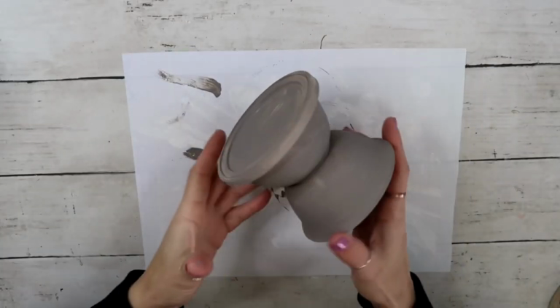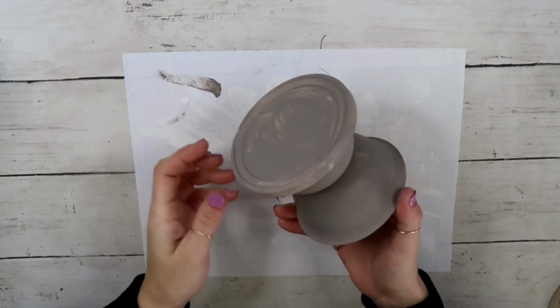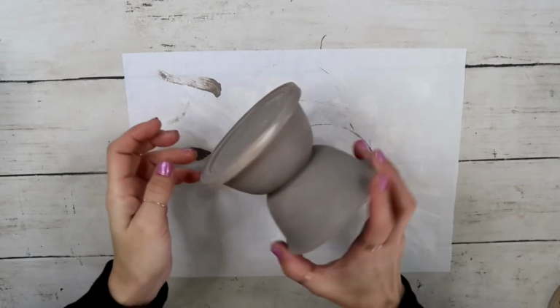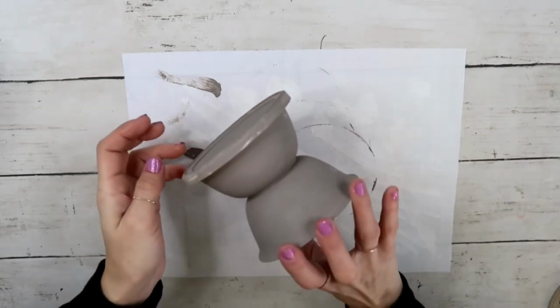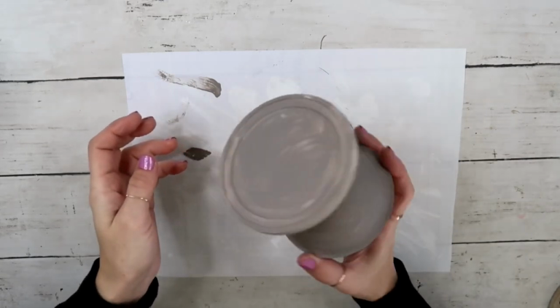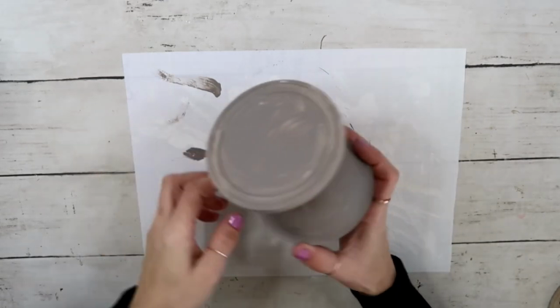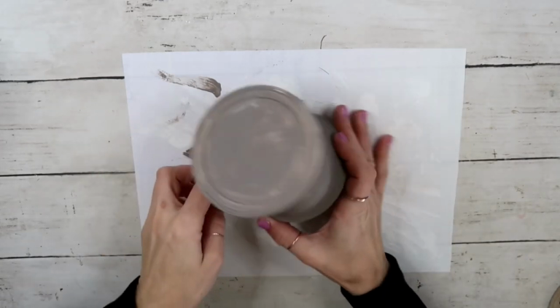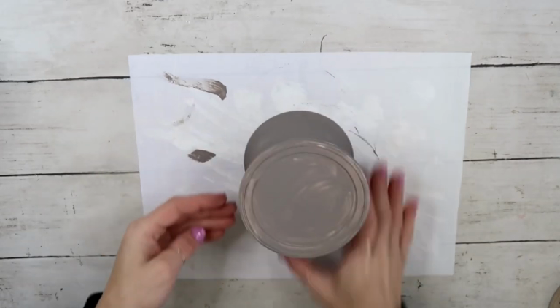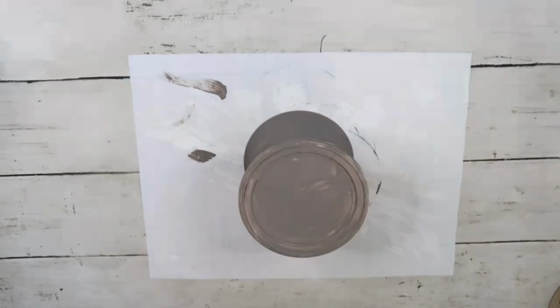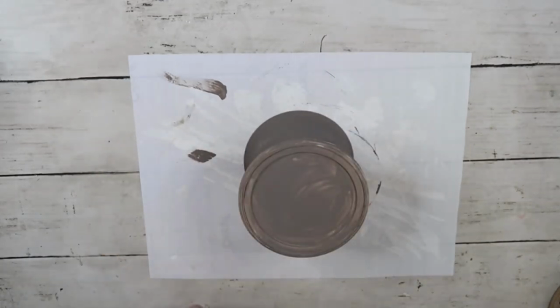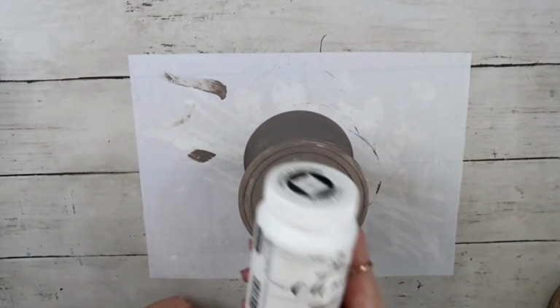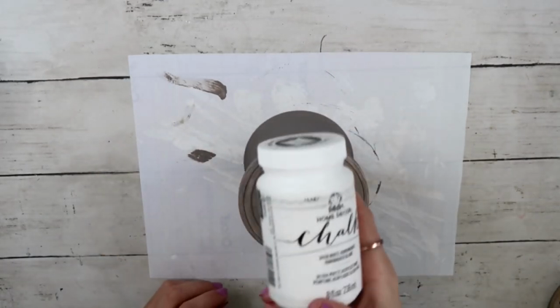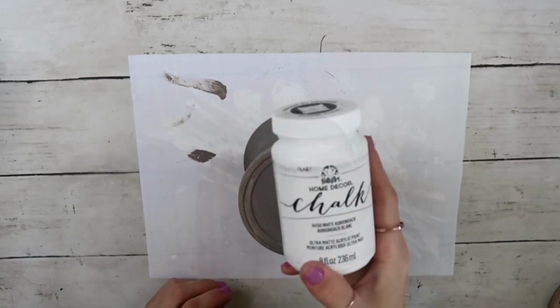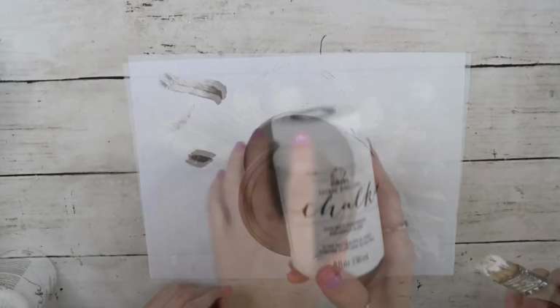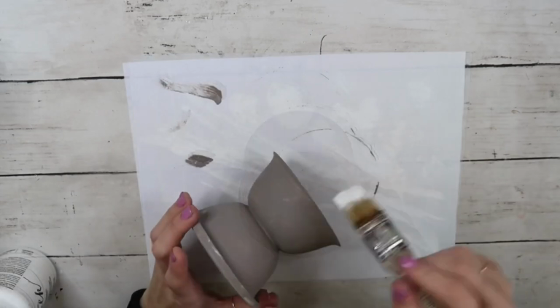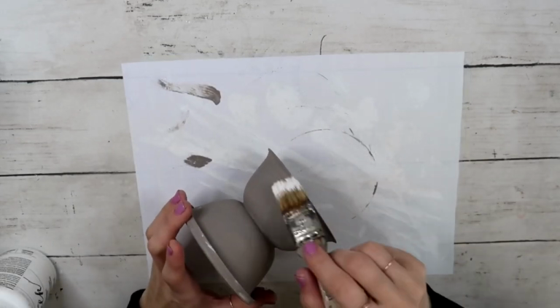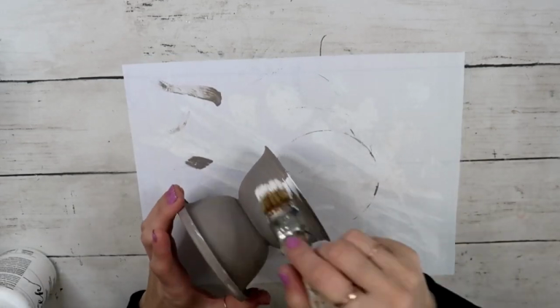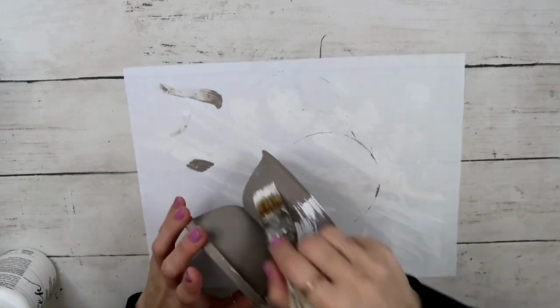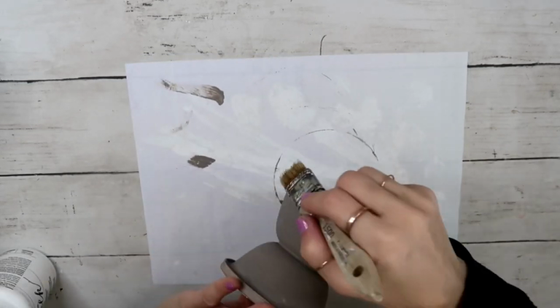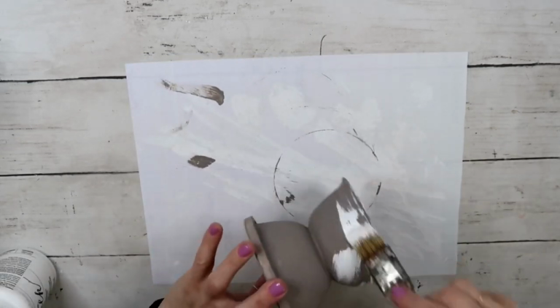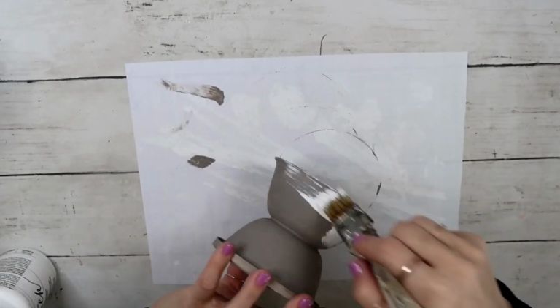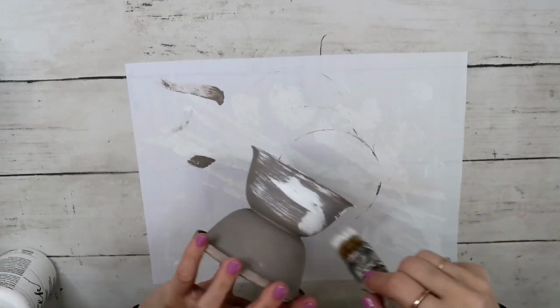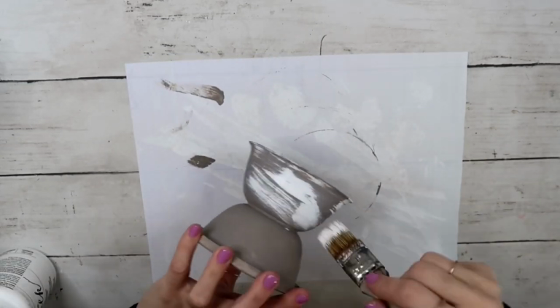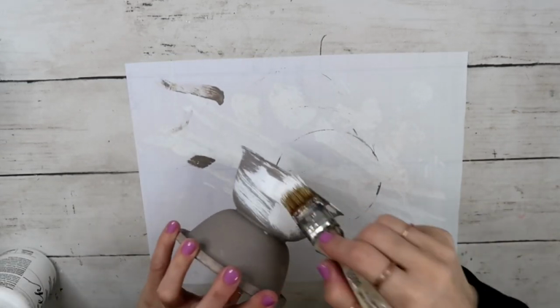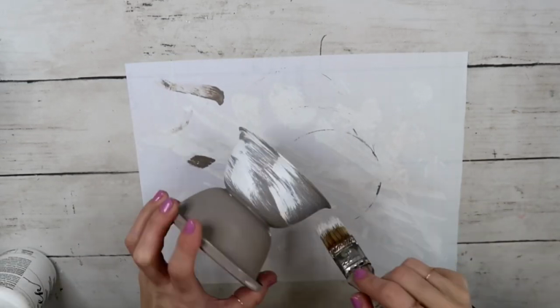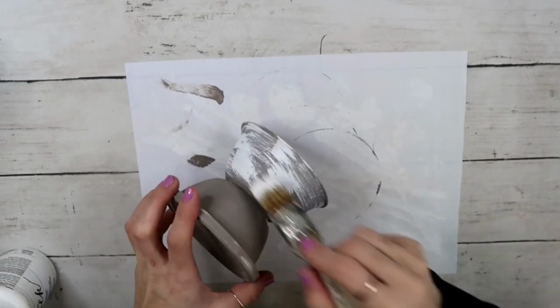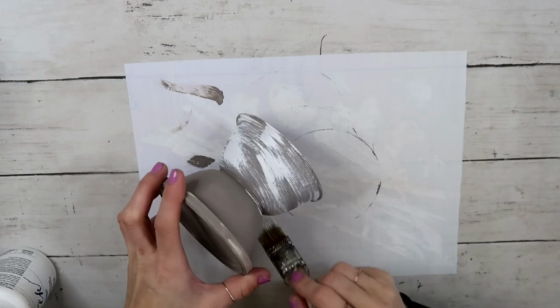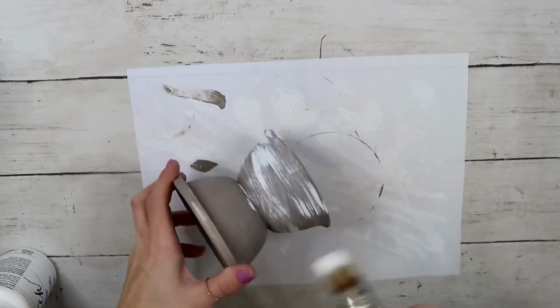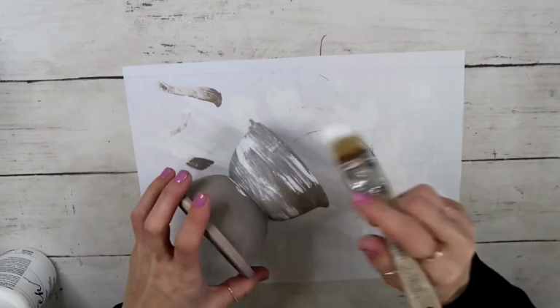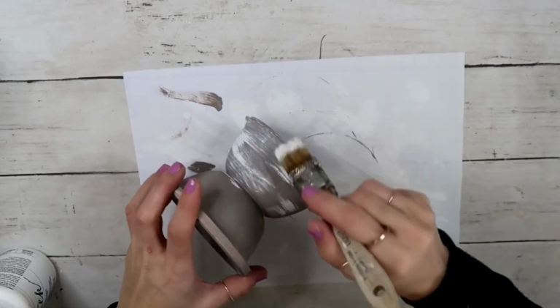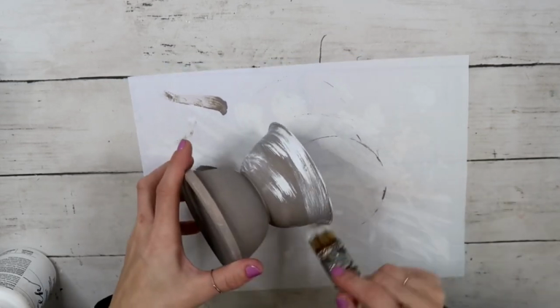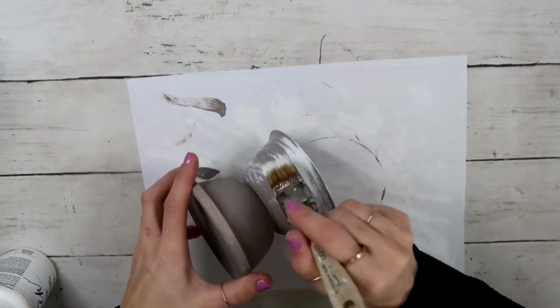After the chalk paint dried, it oxidized and got a little bit darker — this is how it turned out. Then I took white Adirondack chalk paint and a cheap brush from the Dollar Tree and distressed it heavily, again going in the same direction all over.